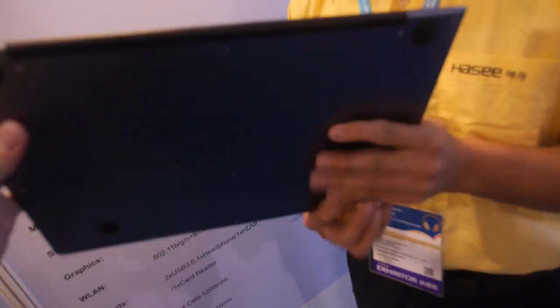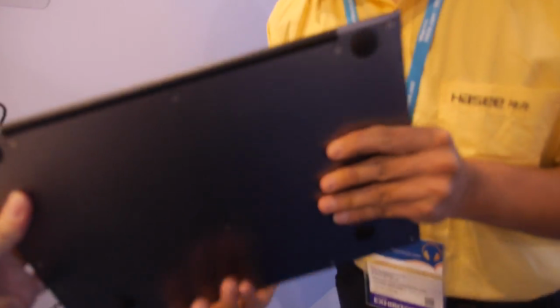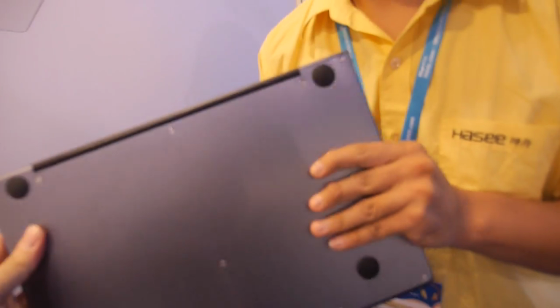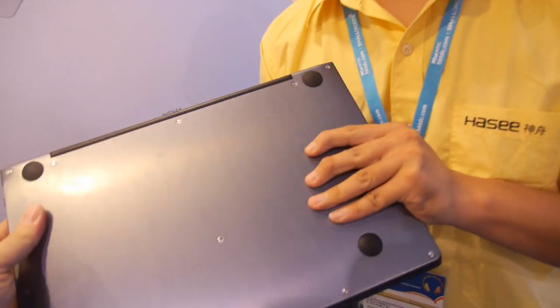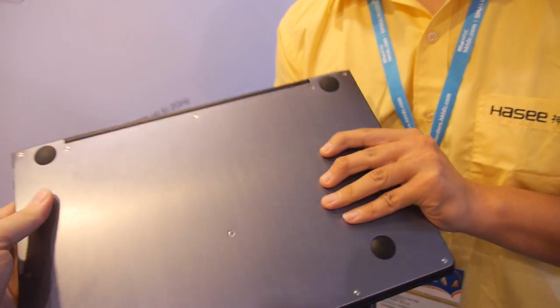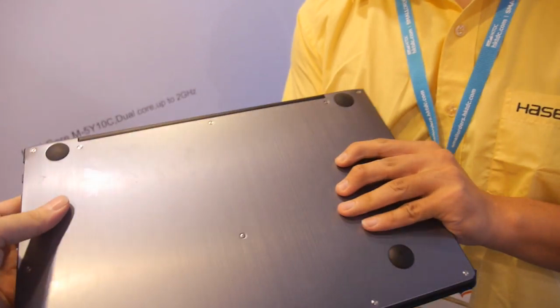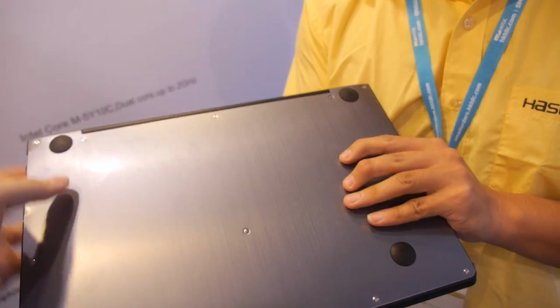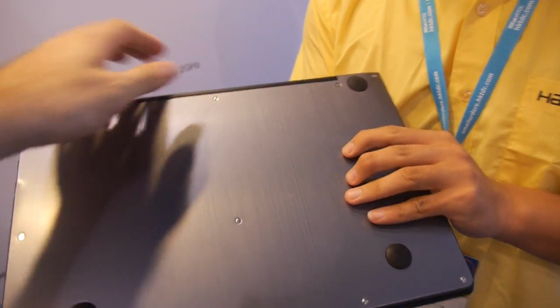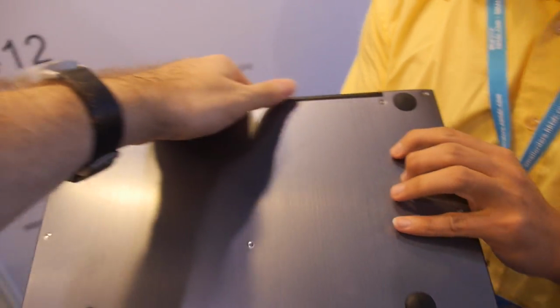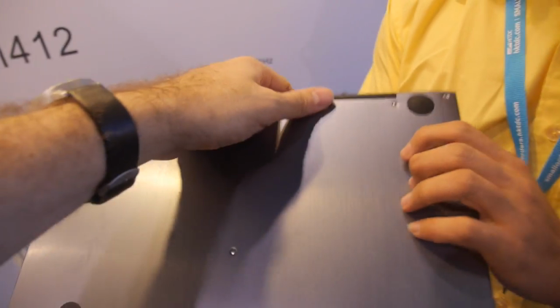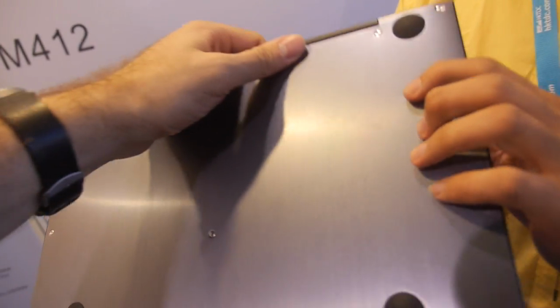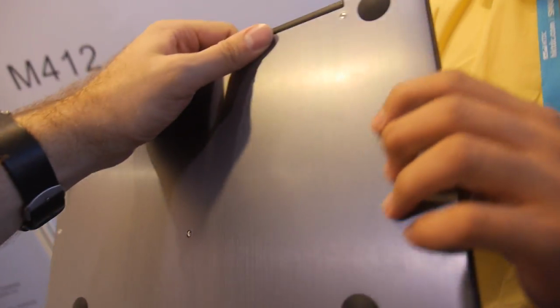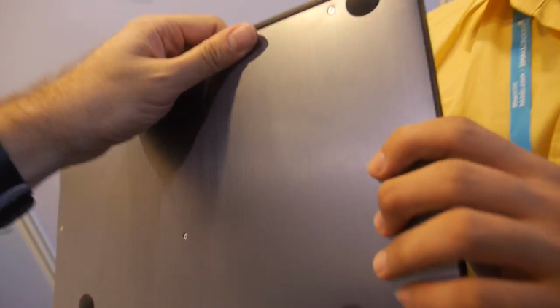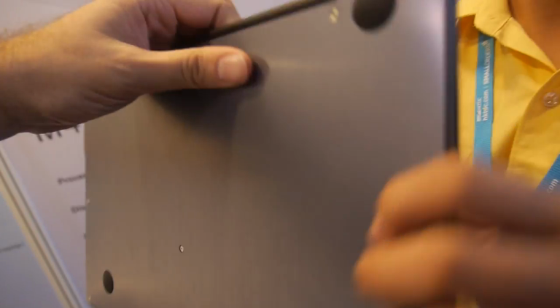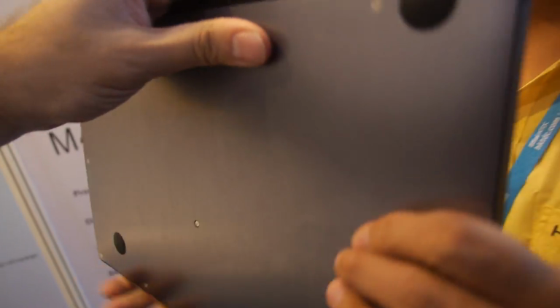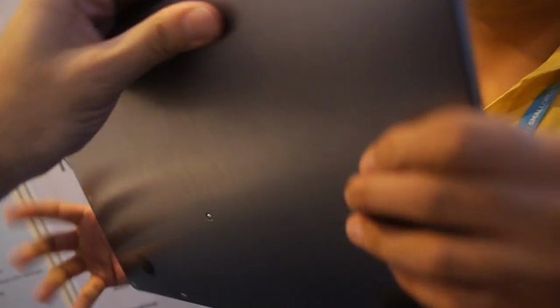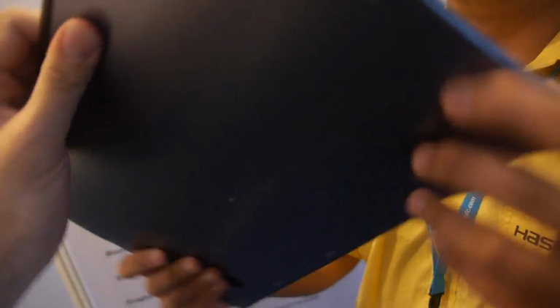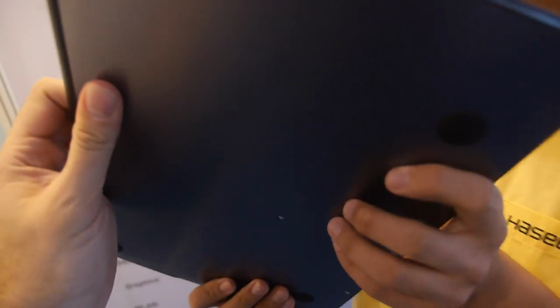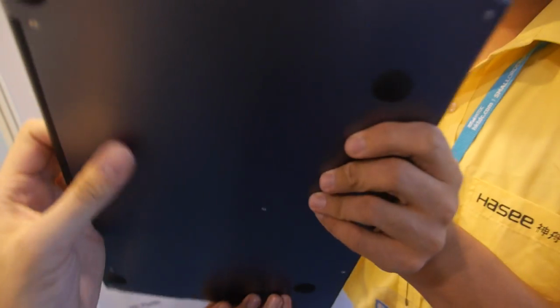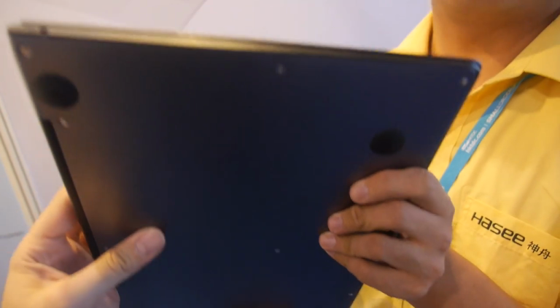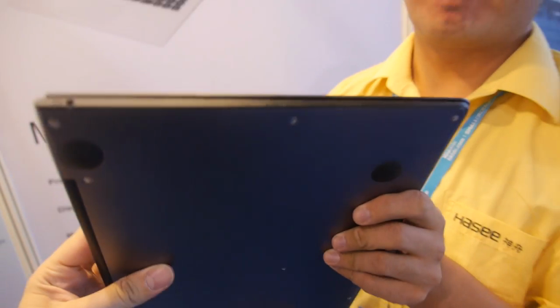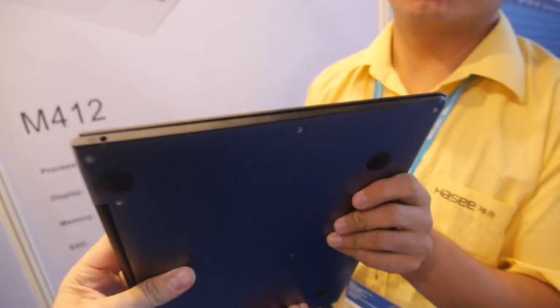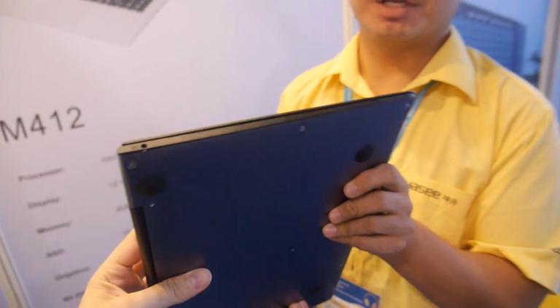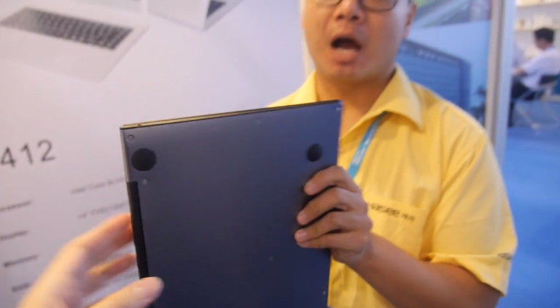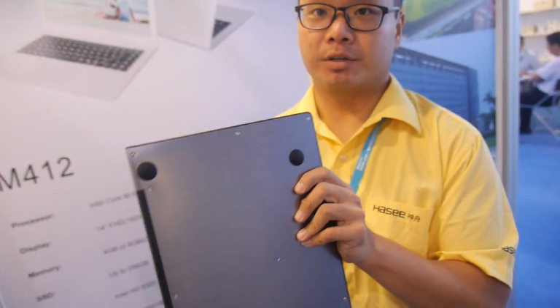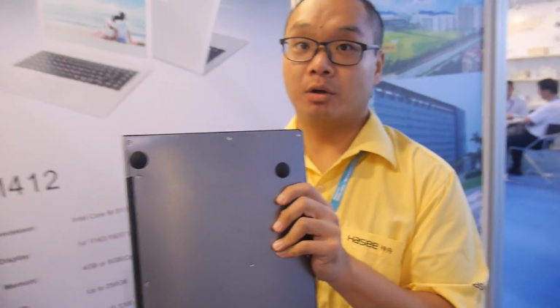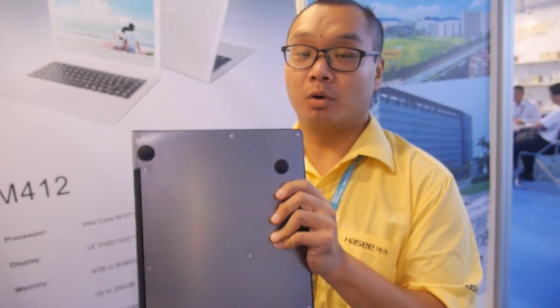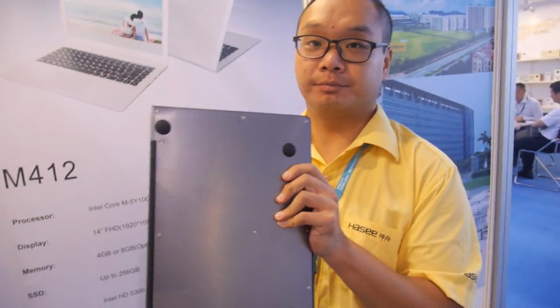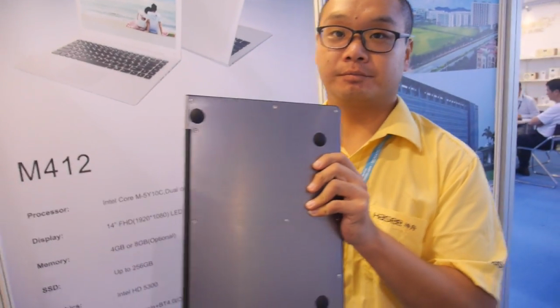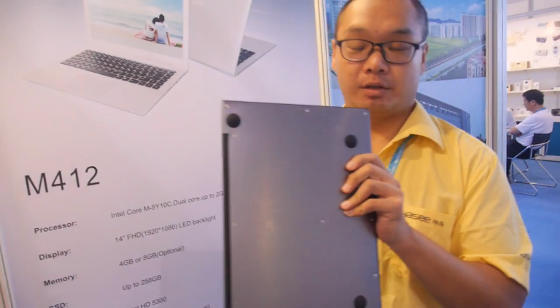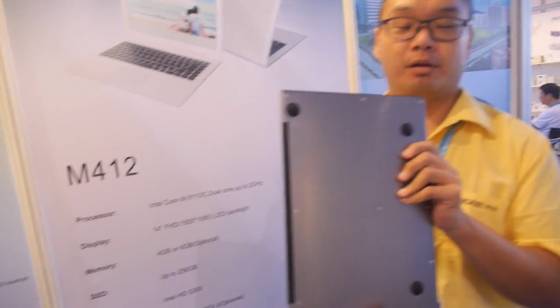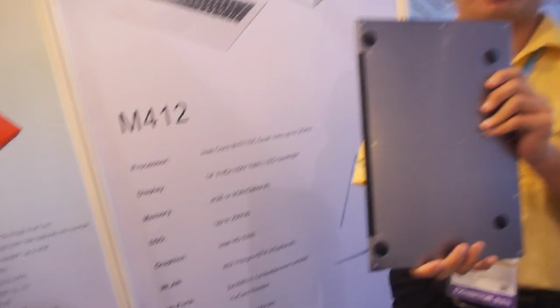How big is the battery in there? You can use it for about 6 hours. 6 hours battery life? Yeah.